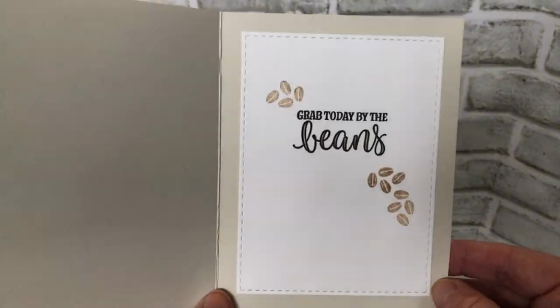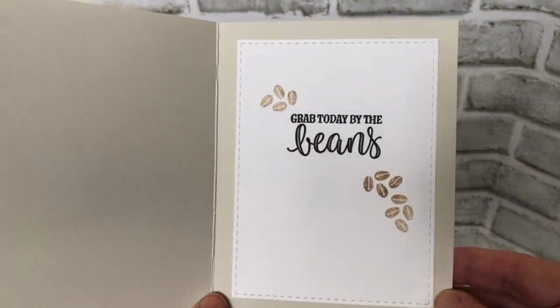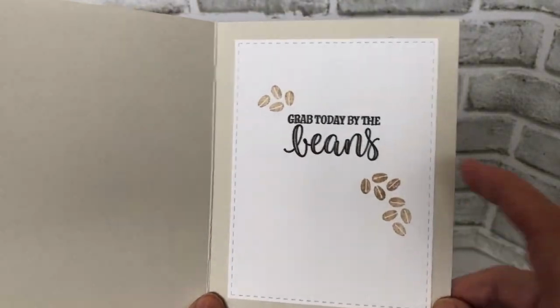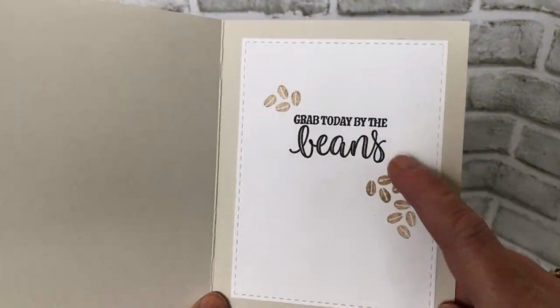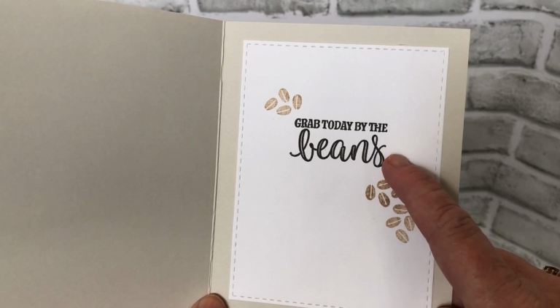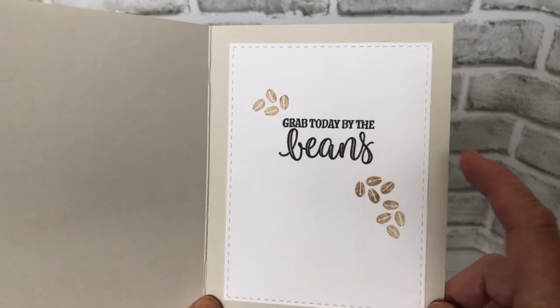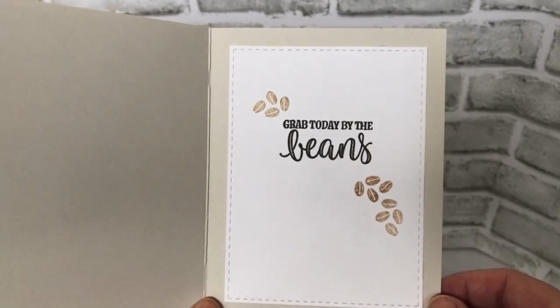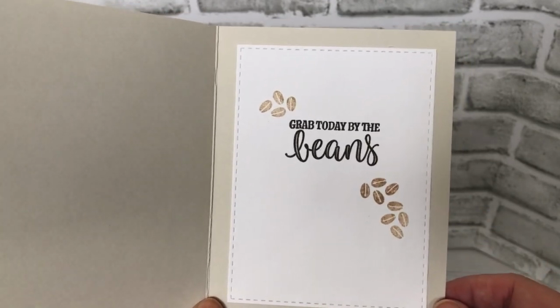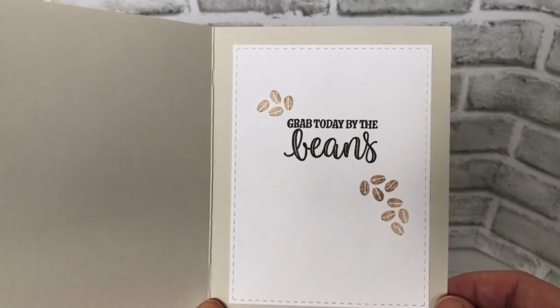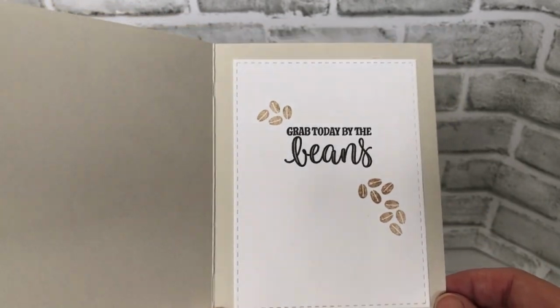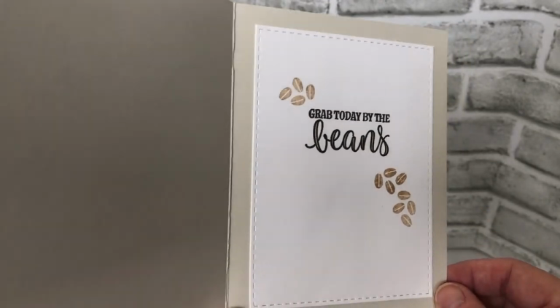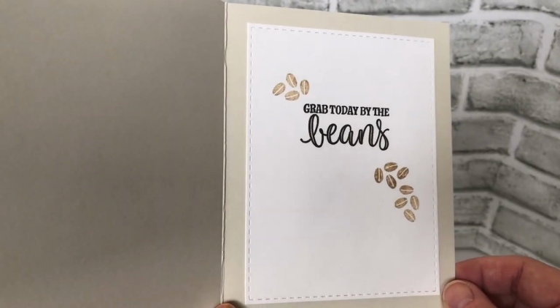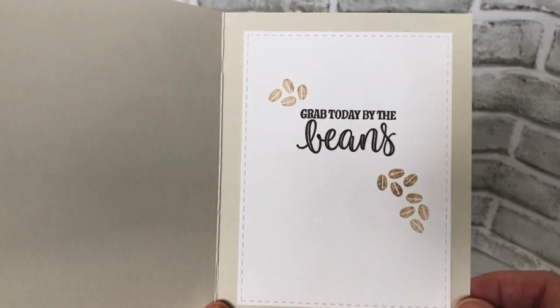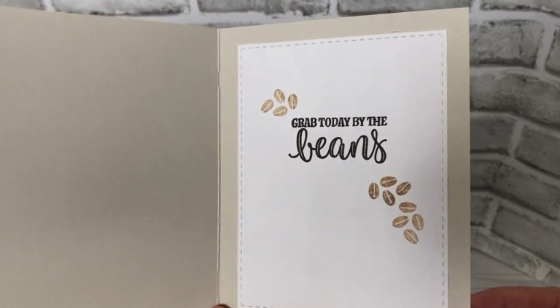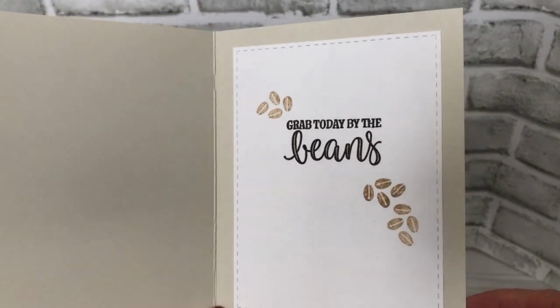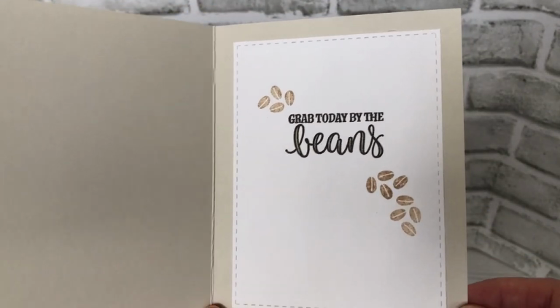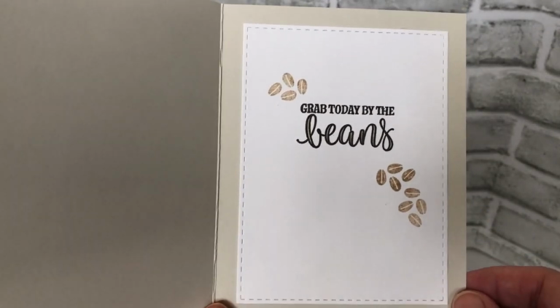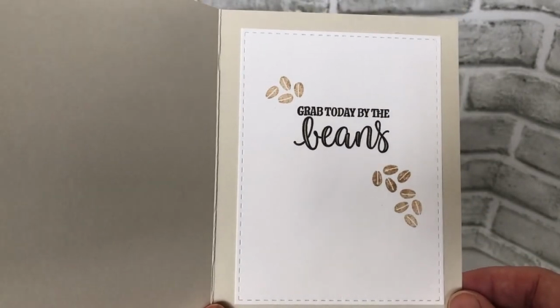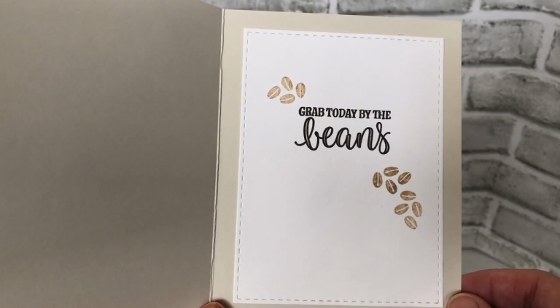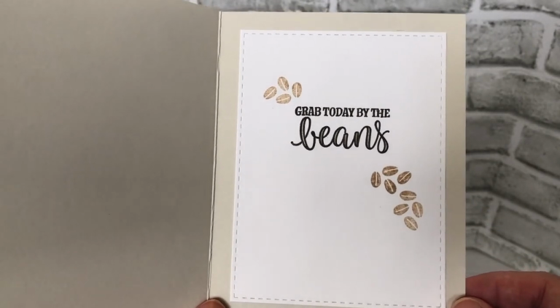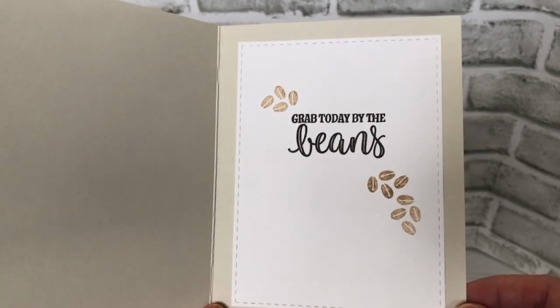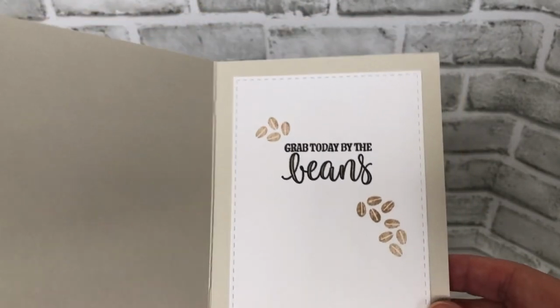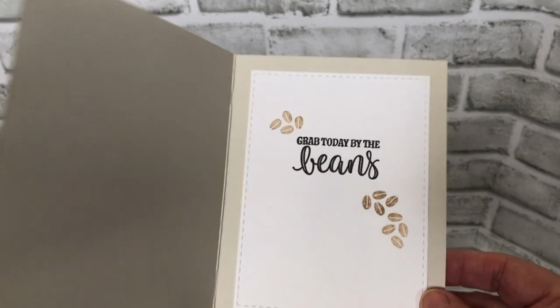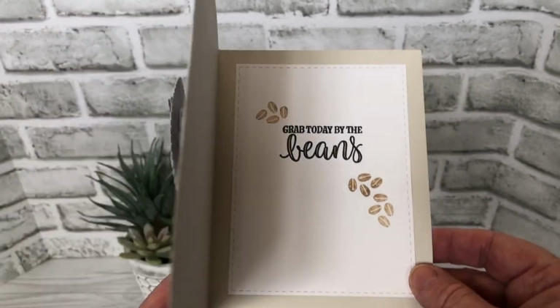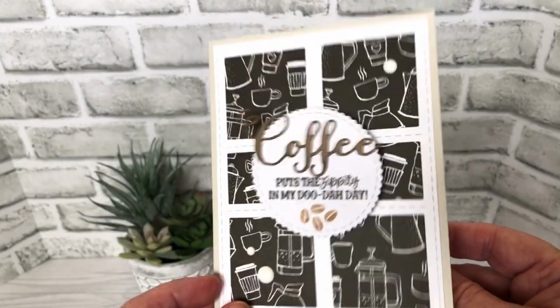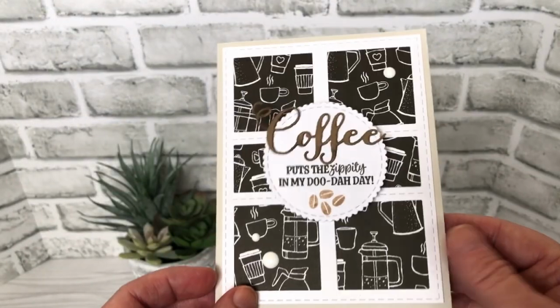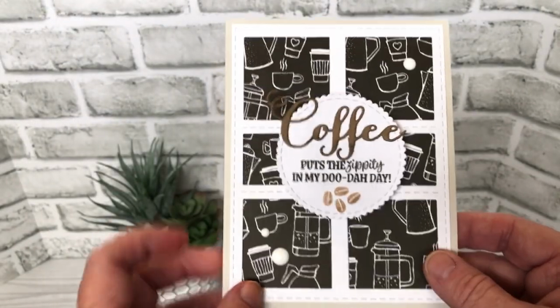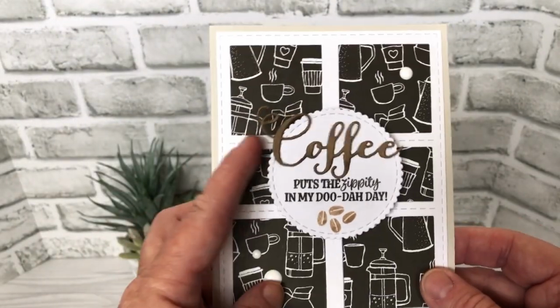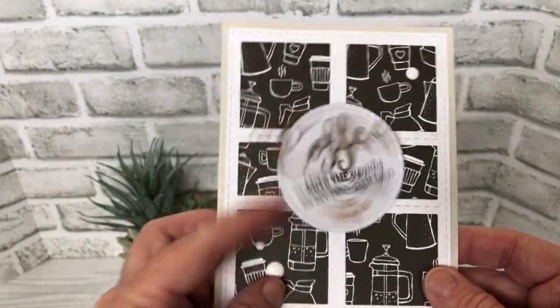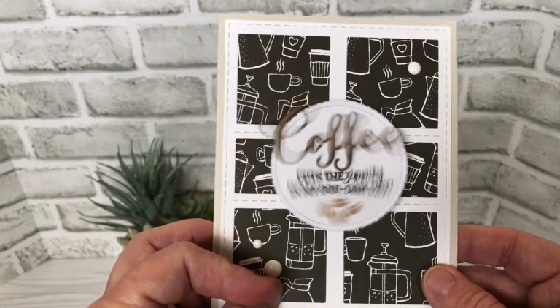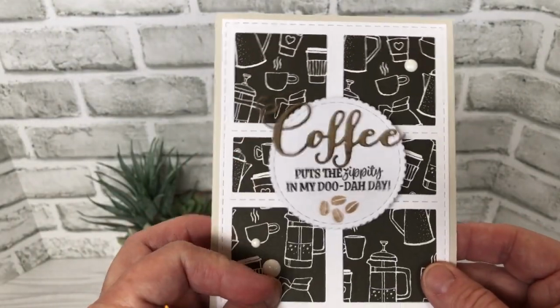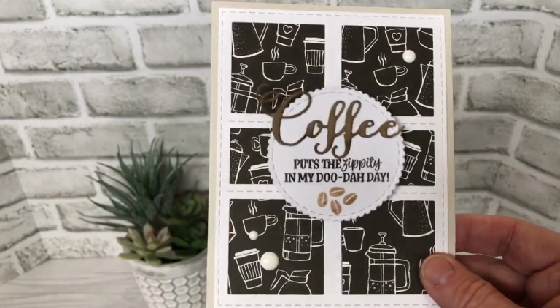Inside, another set from Casual Fridays, some more coffee beans. And that's my second card for the day.